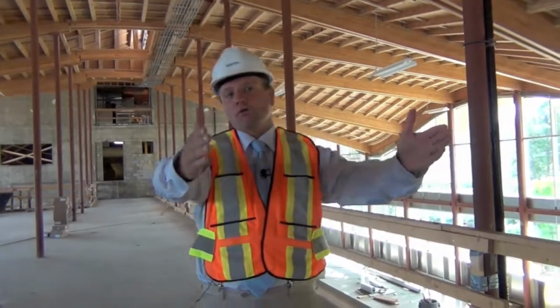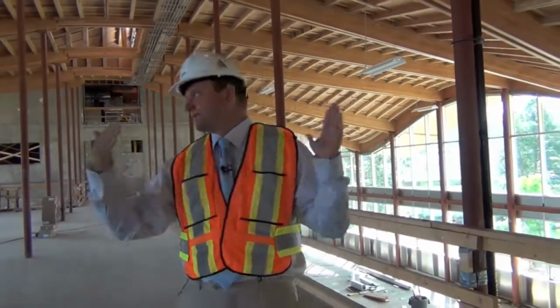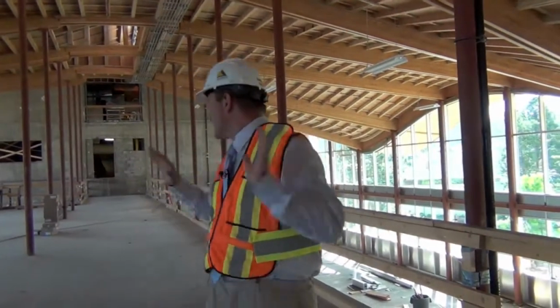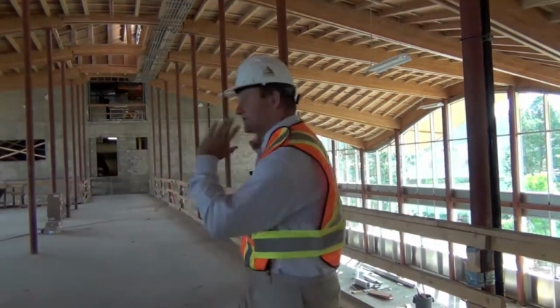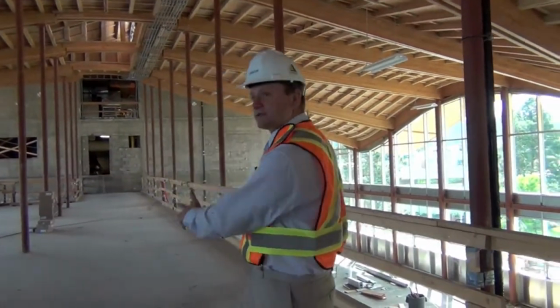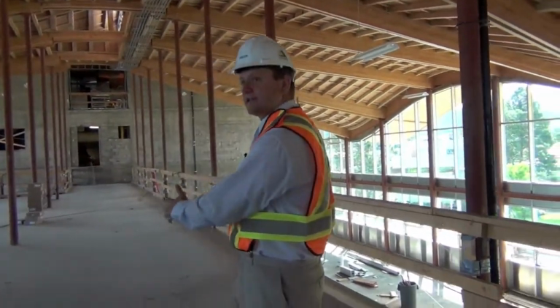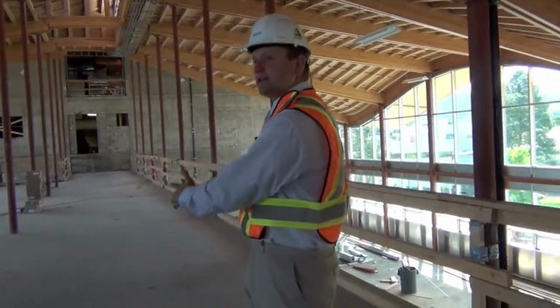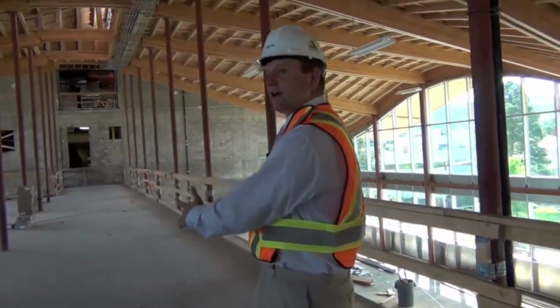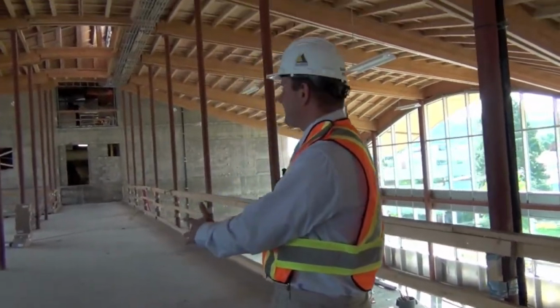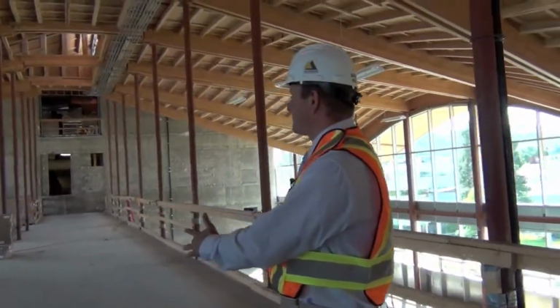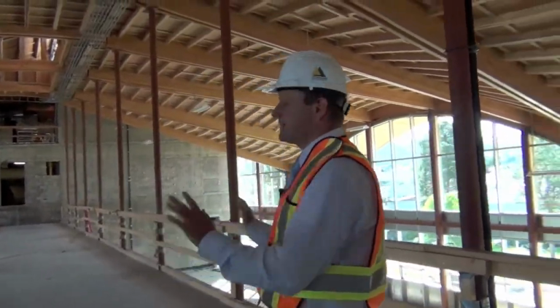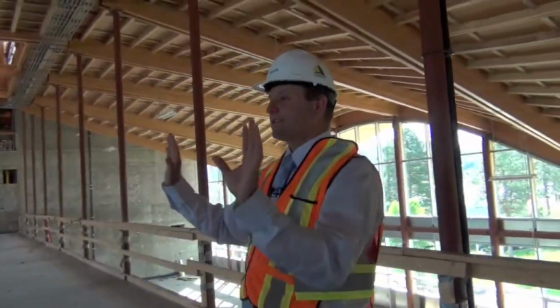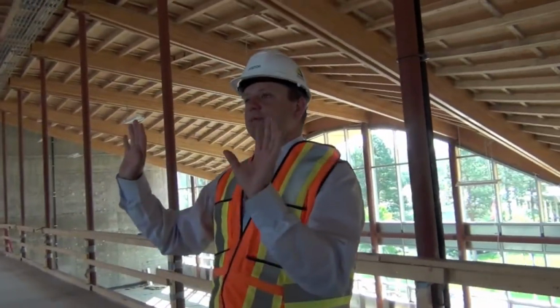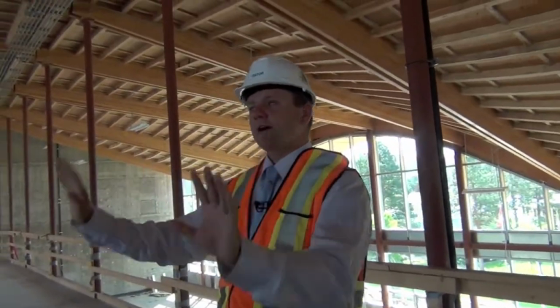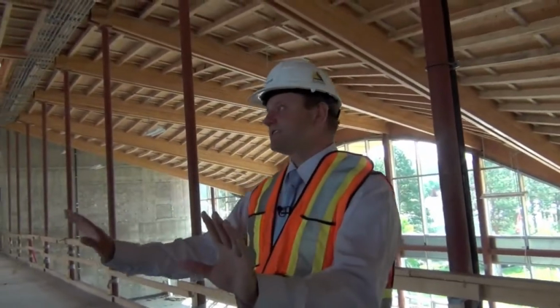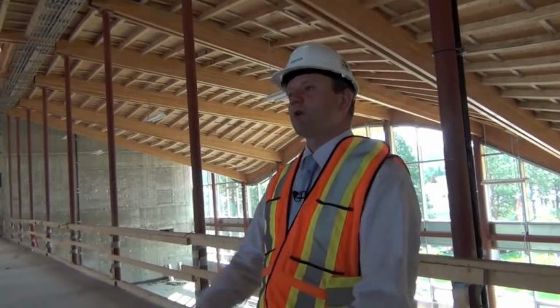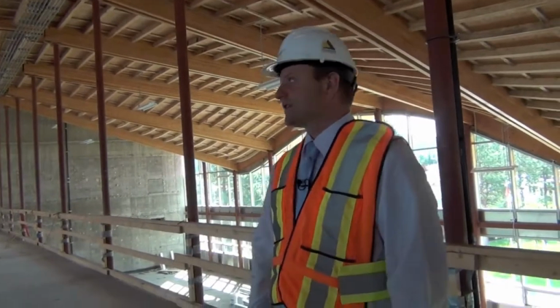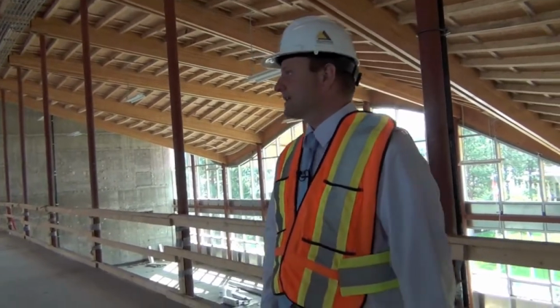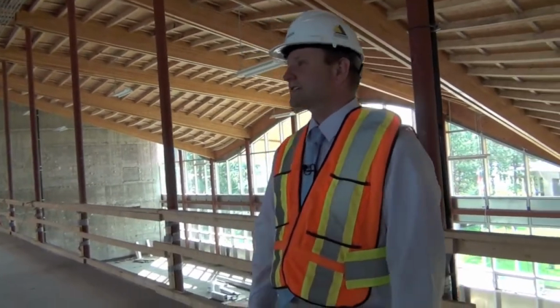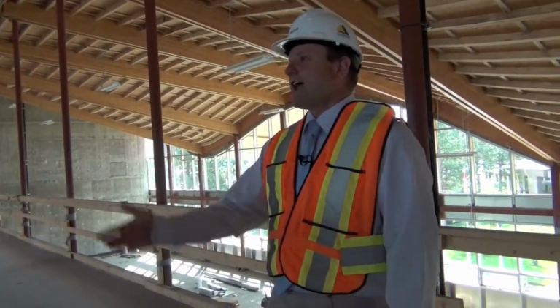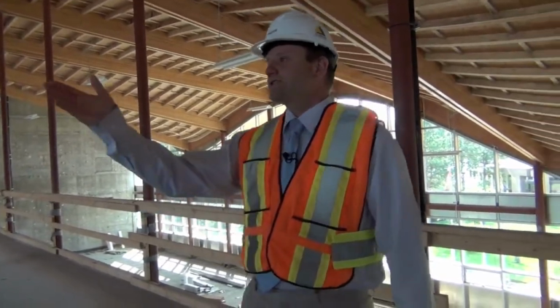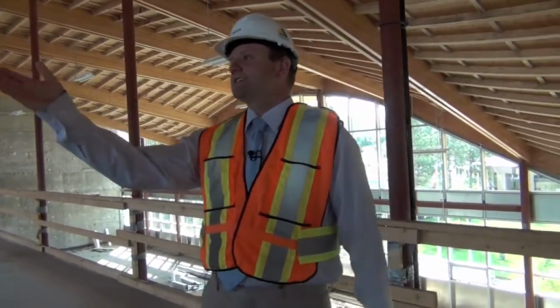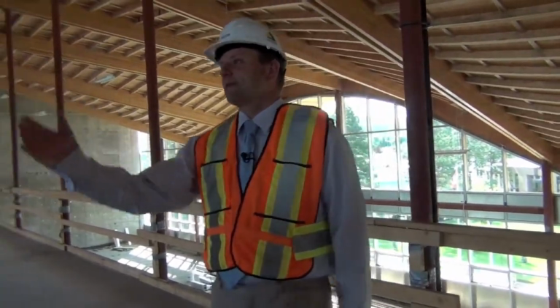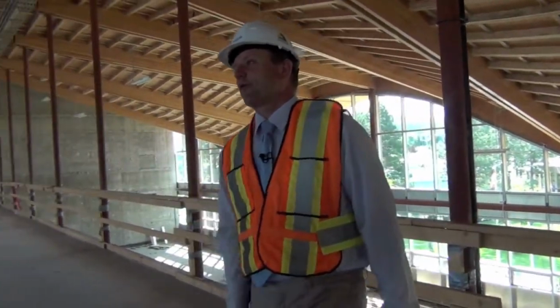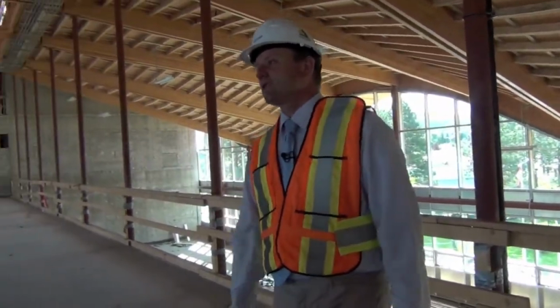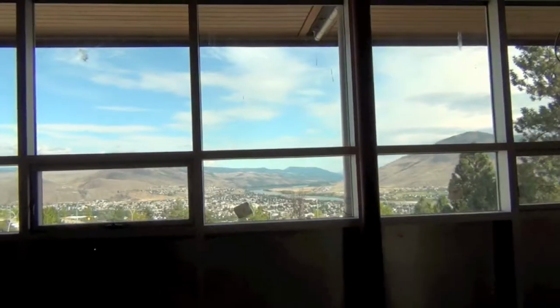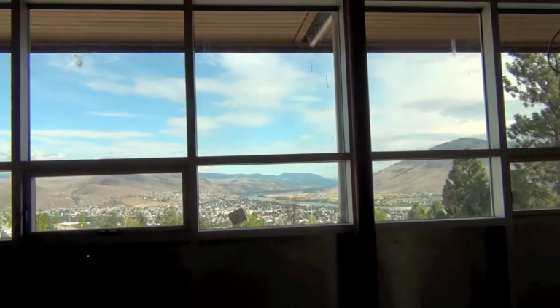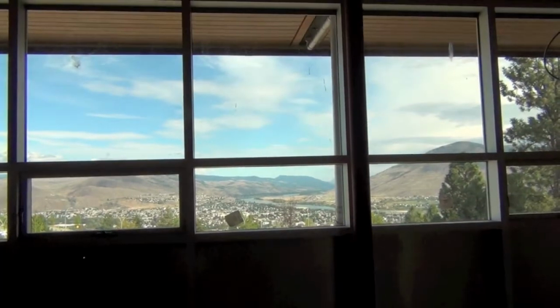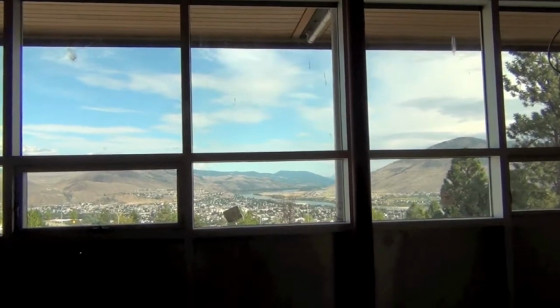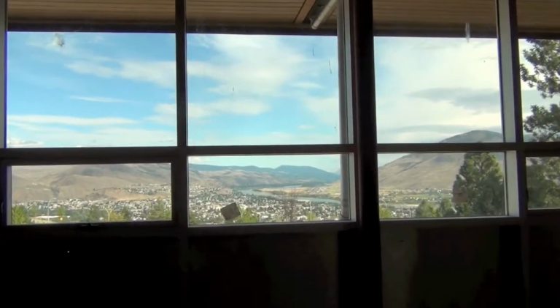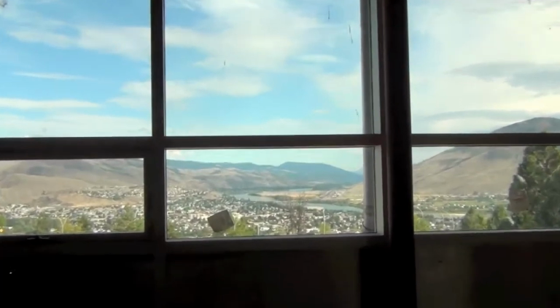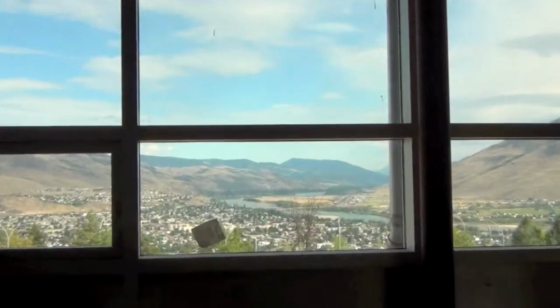The hallways will be running through the center of the building, but these will be offices and small learning spaces. And as you can see from the window, these will have some of the best views in all of Kamloops.